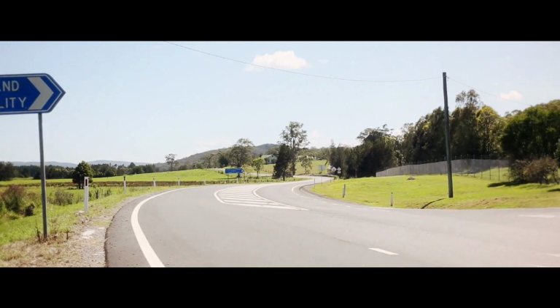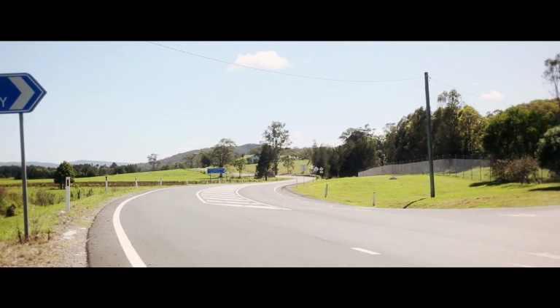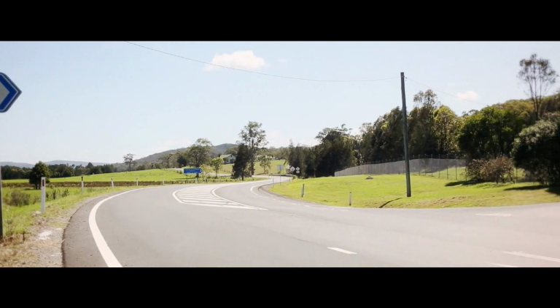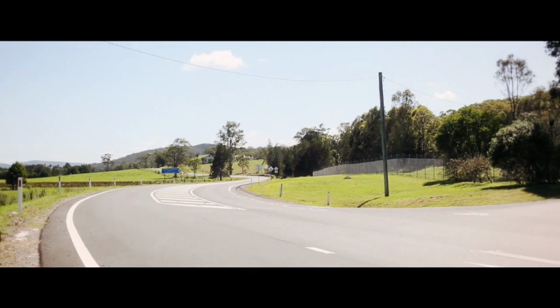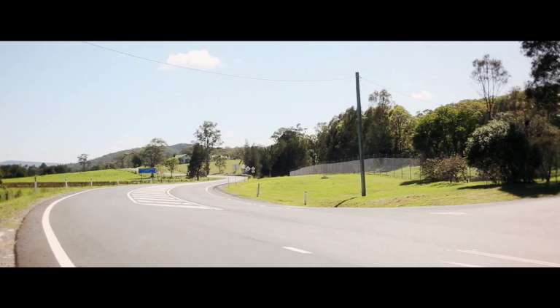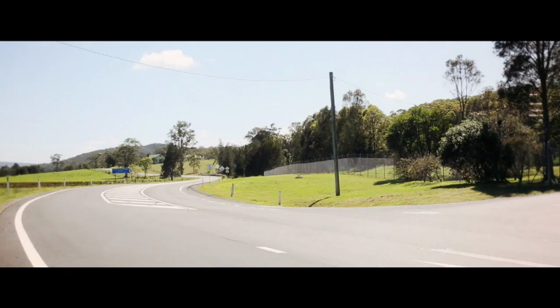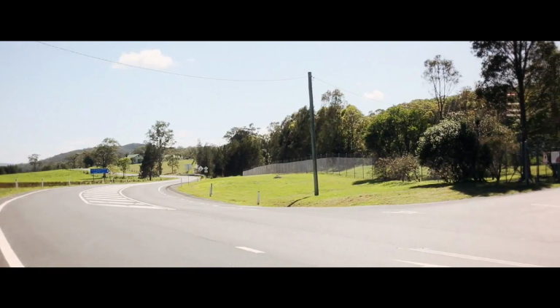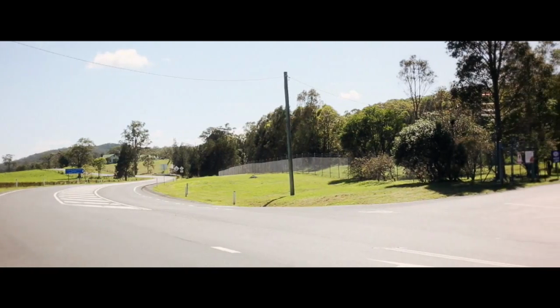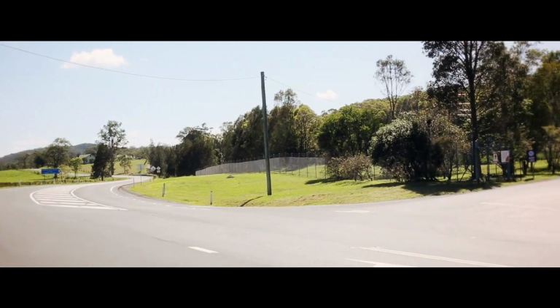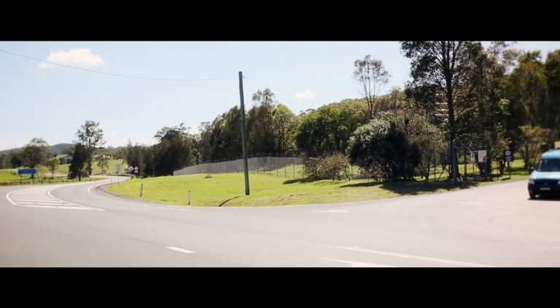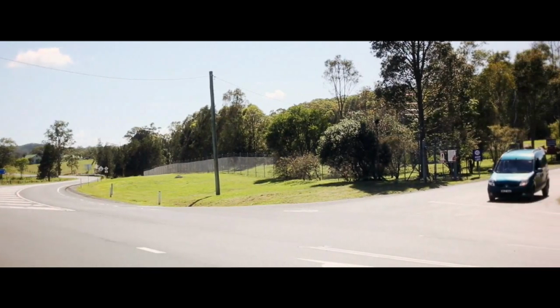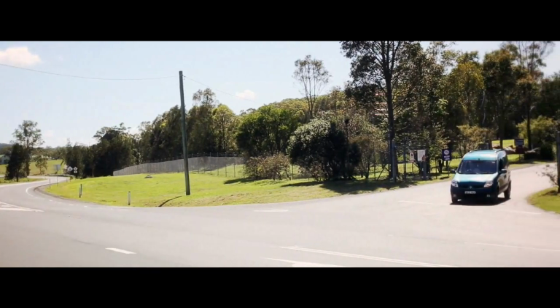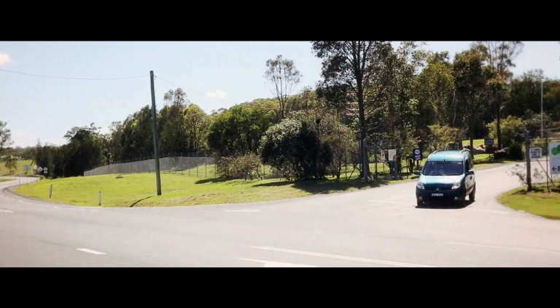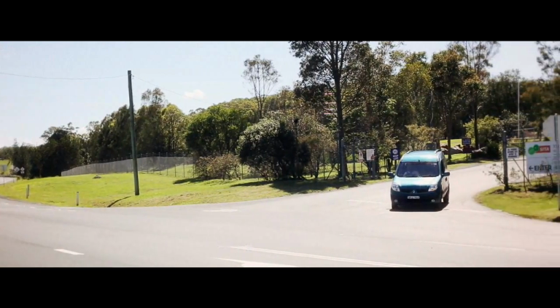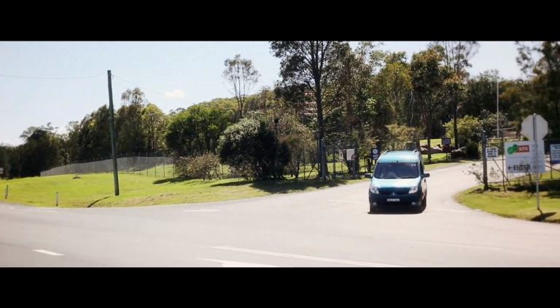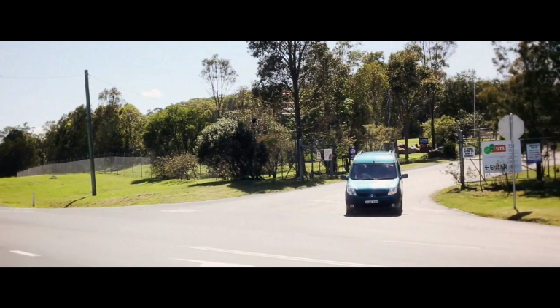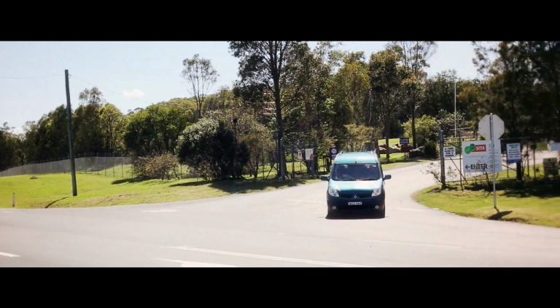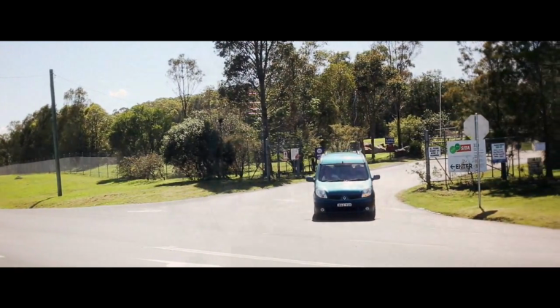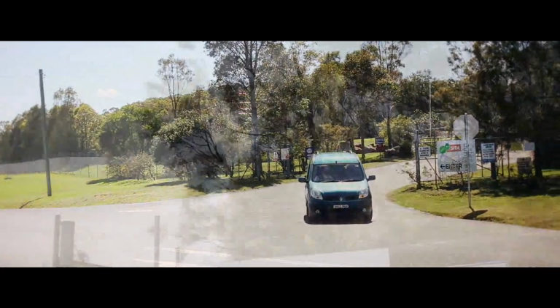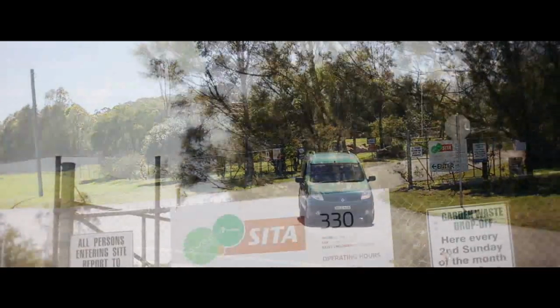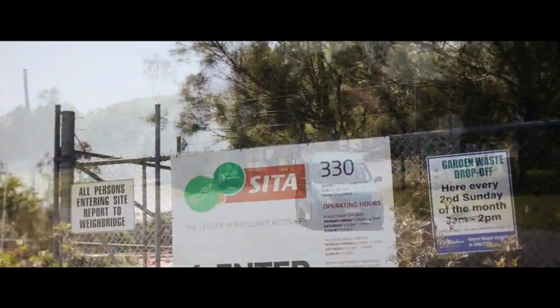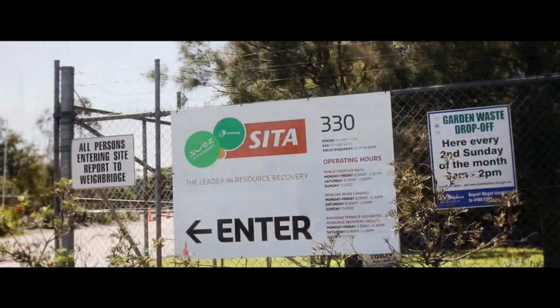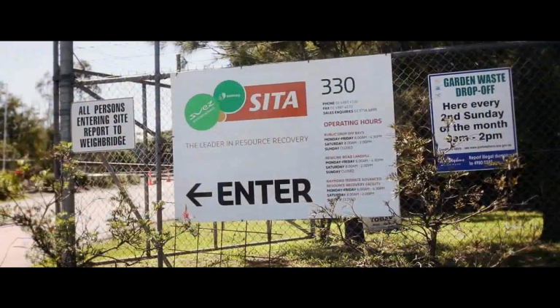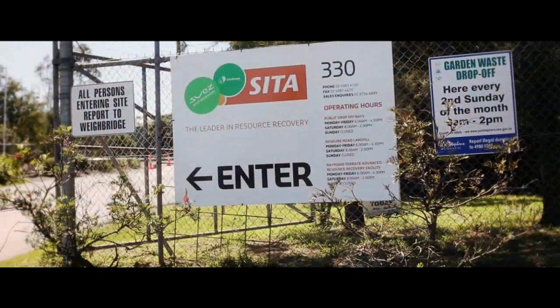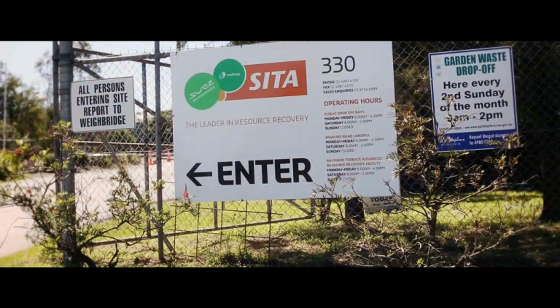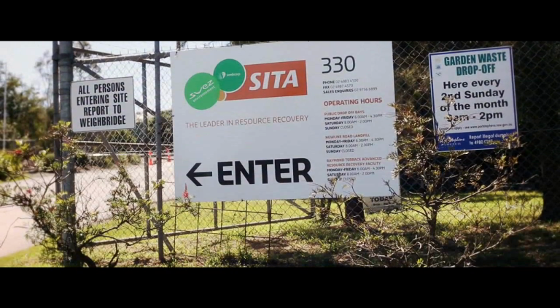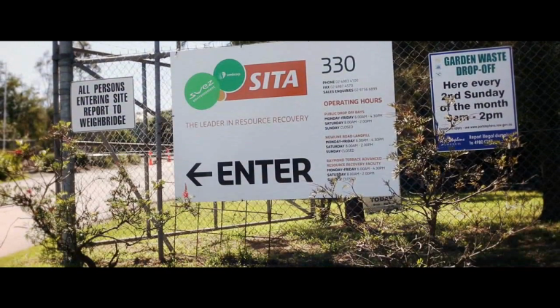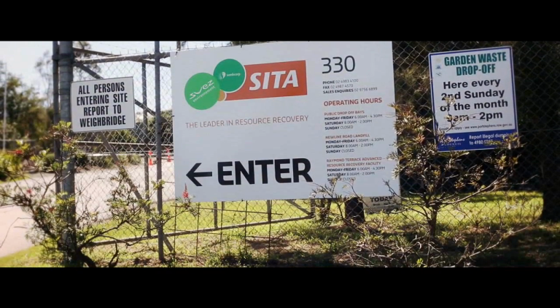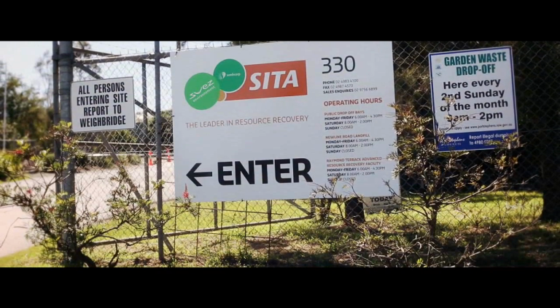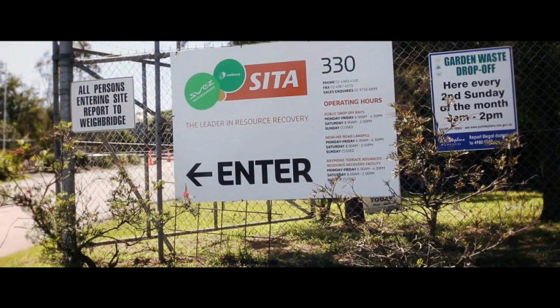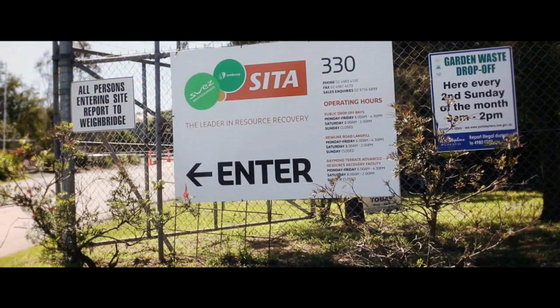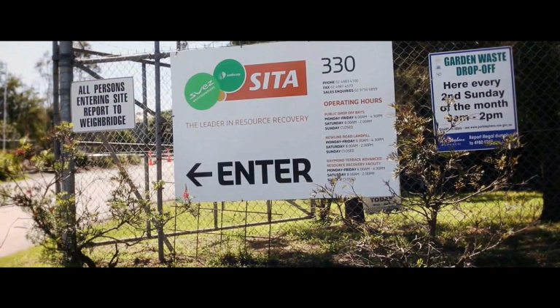As a result, since 1999, all Port Stephens residents' general waste has been processed through this composting technology, which is owned and operated by CETA Australia.